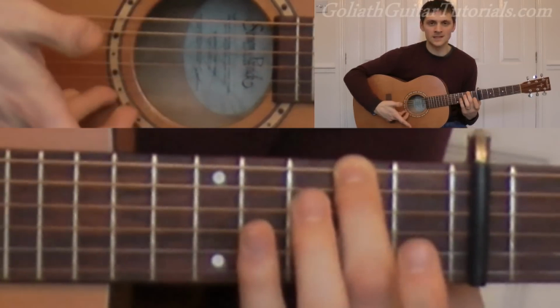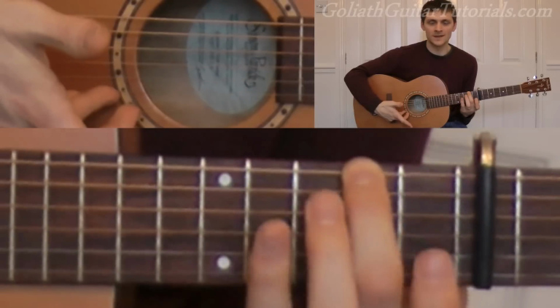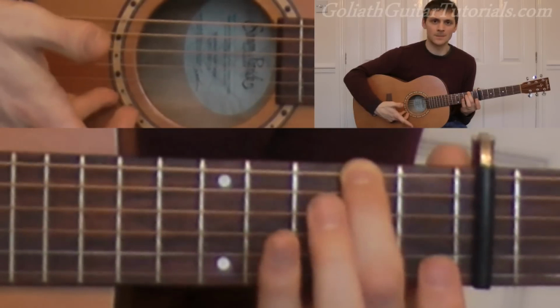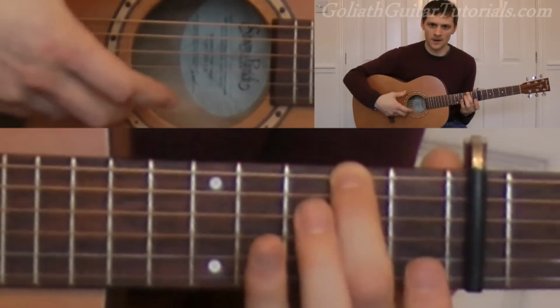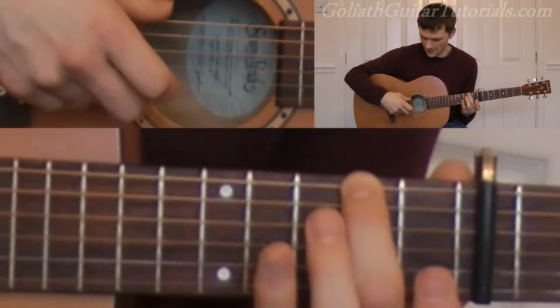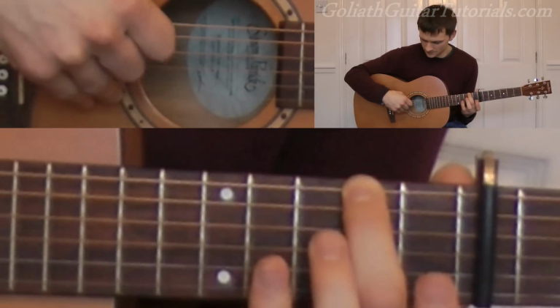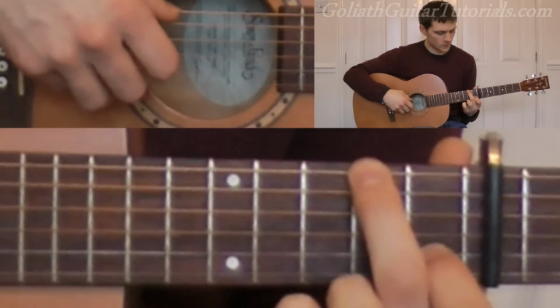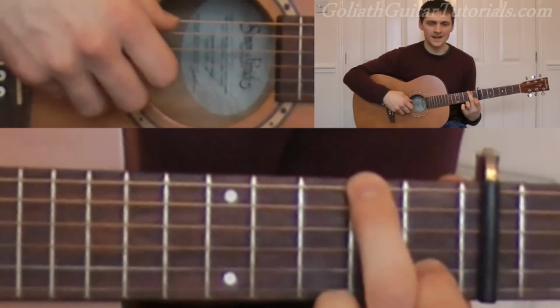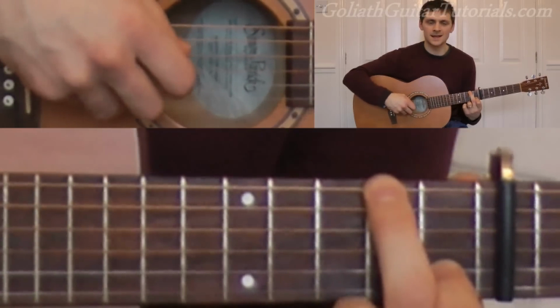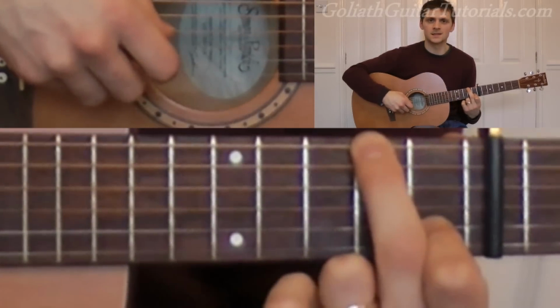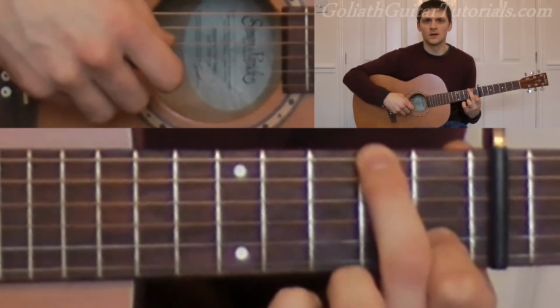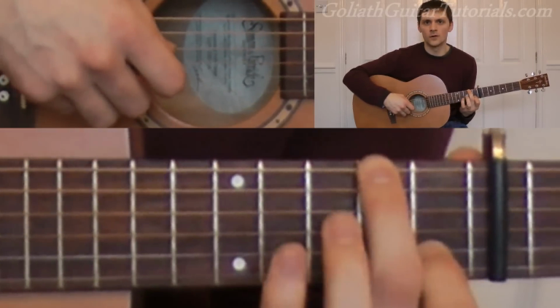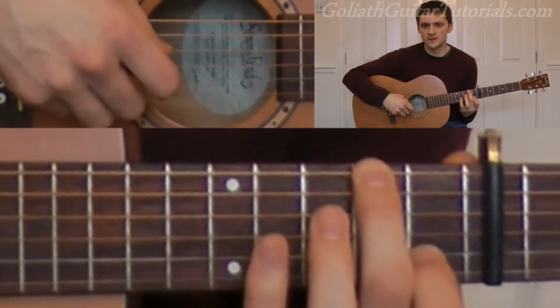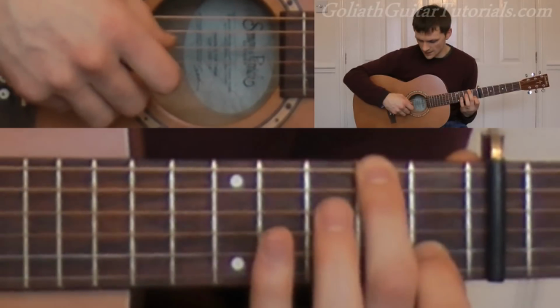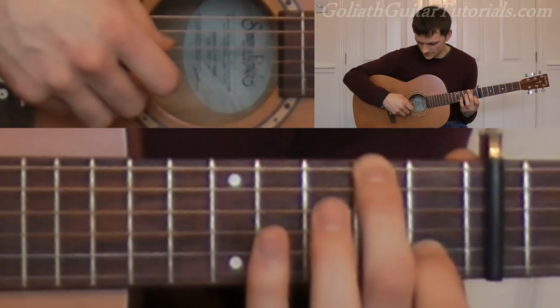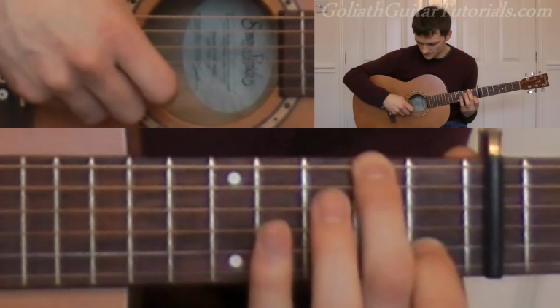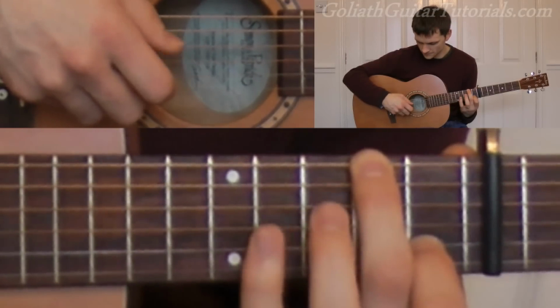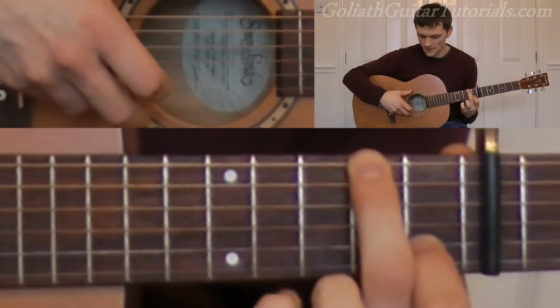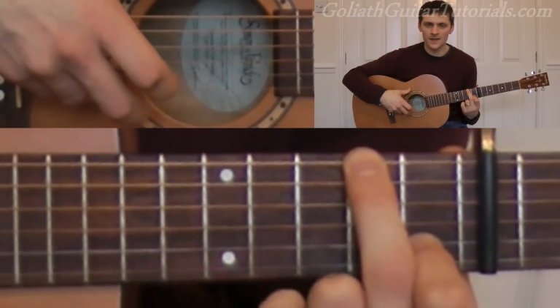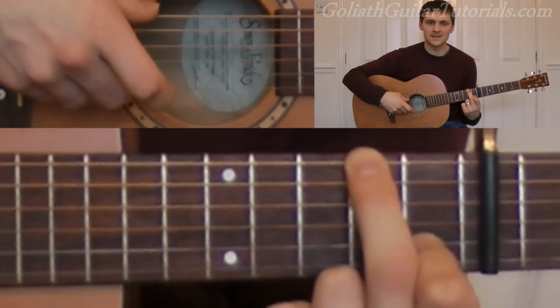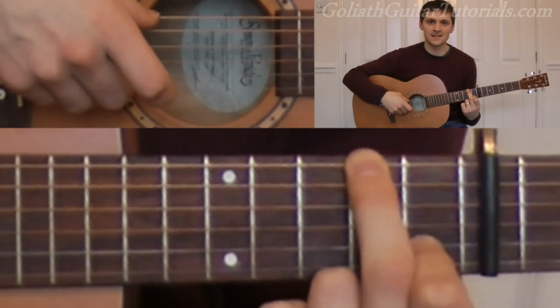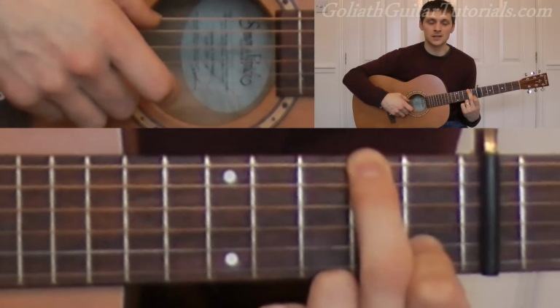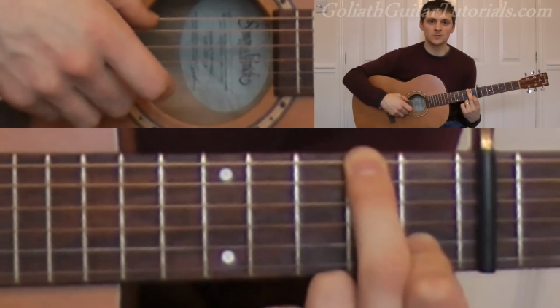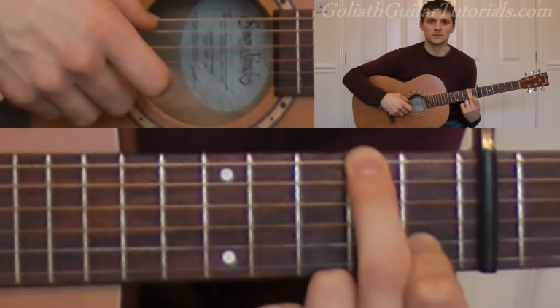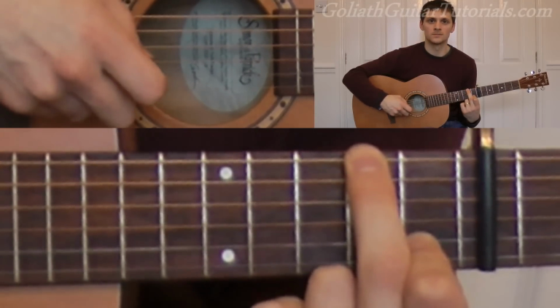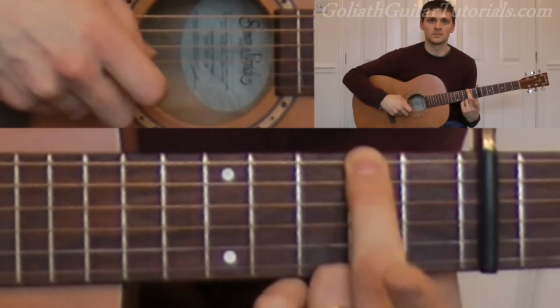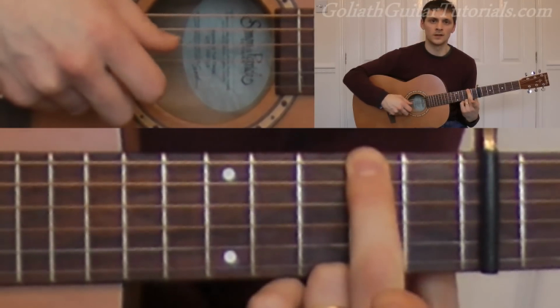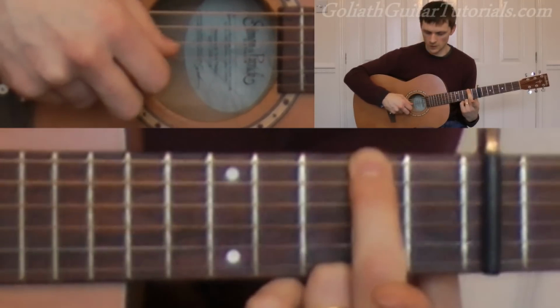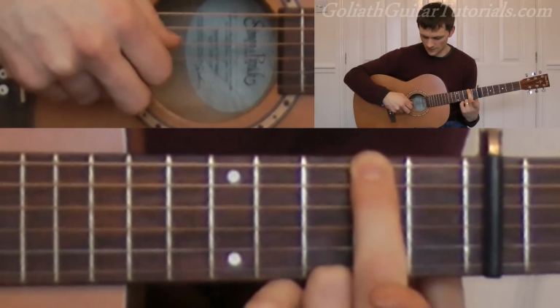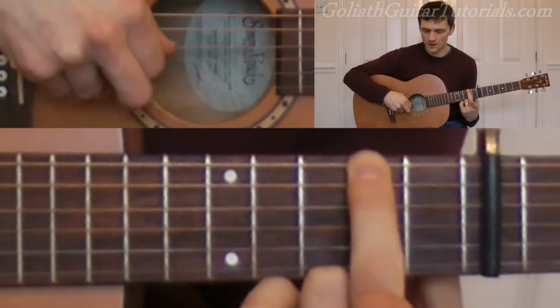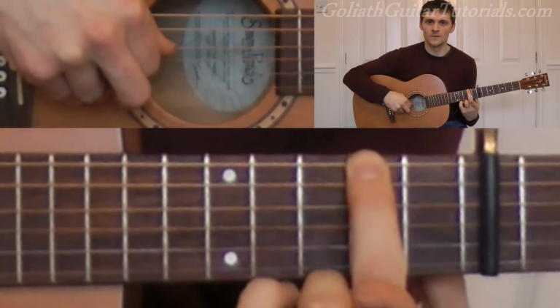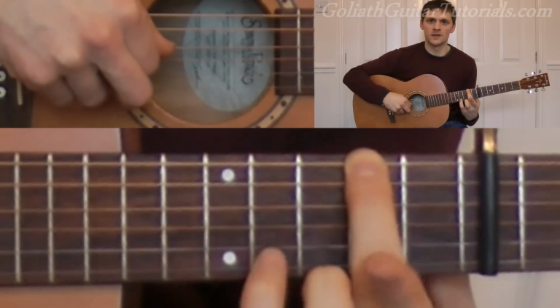We basically play the same picking pattern again. So we play six, four and two together, and then six and two, pull off to open, four then three.